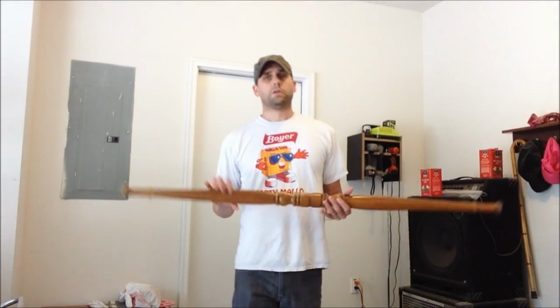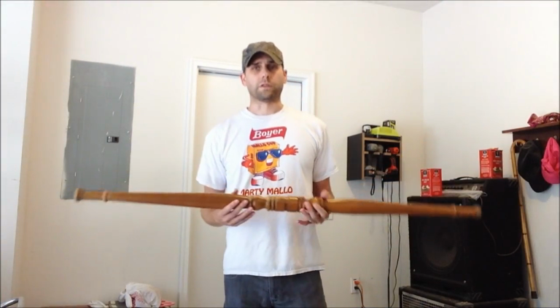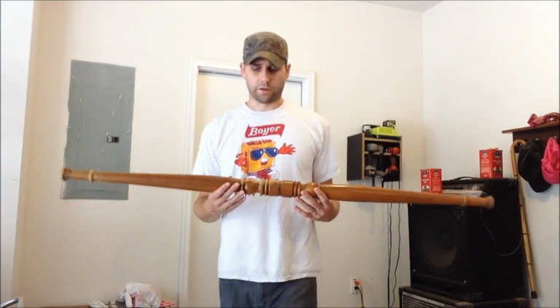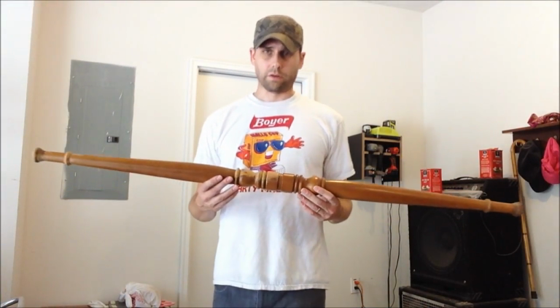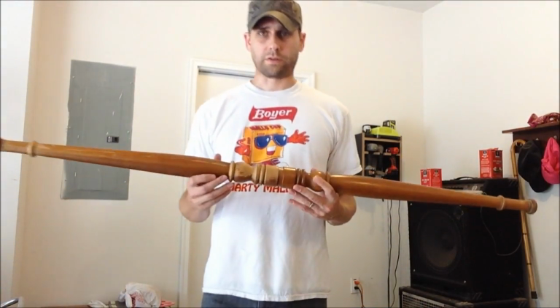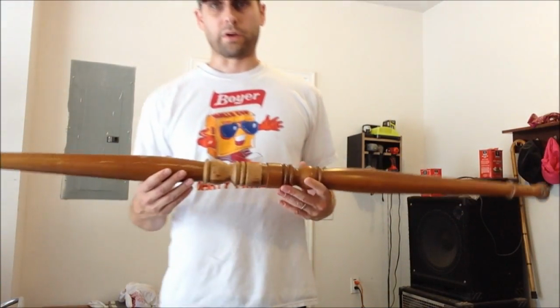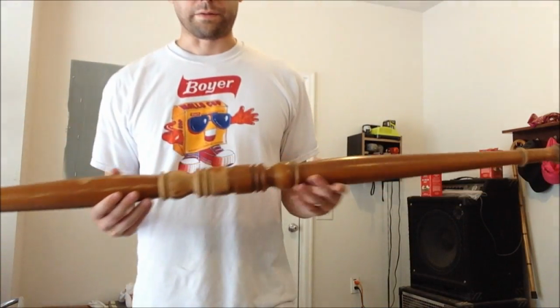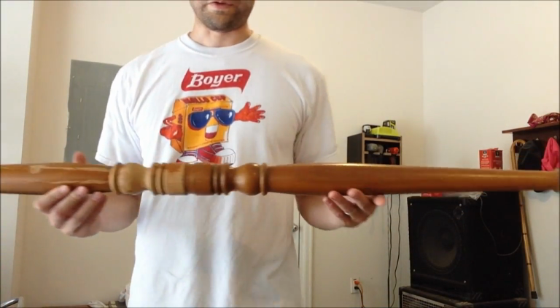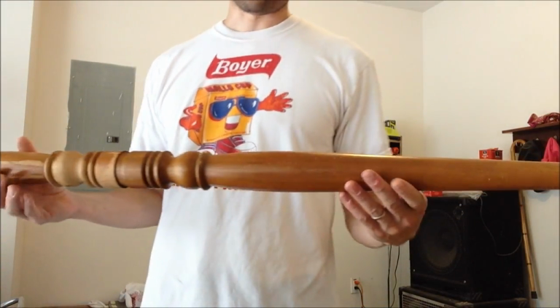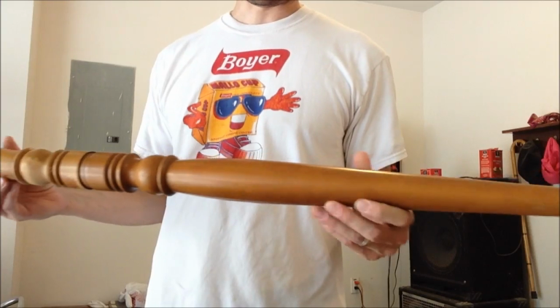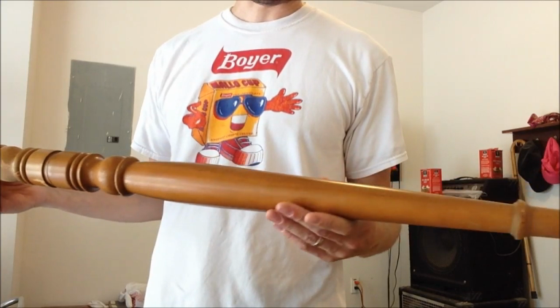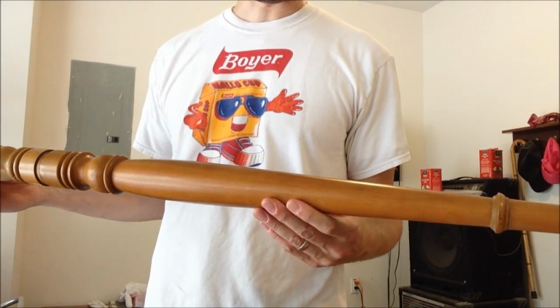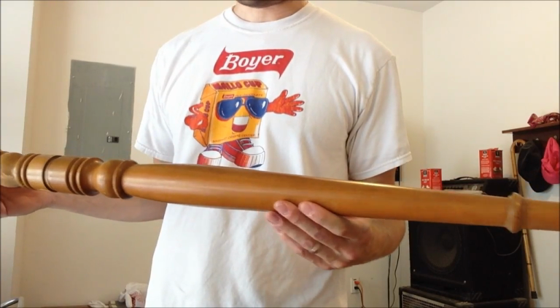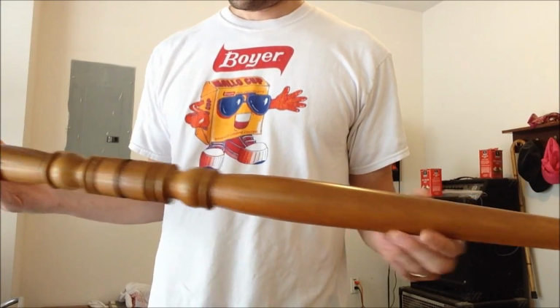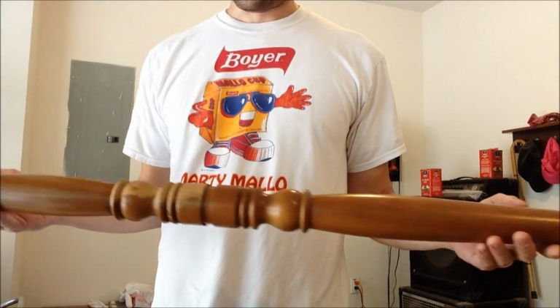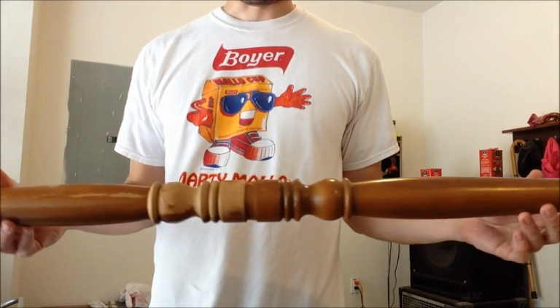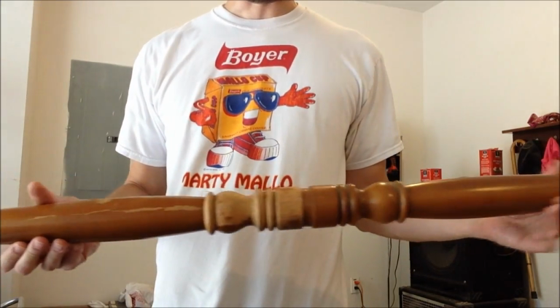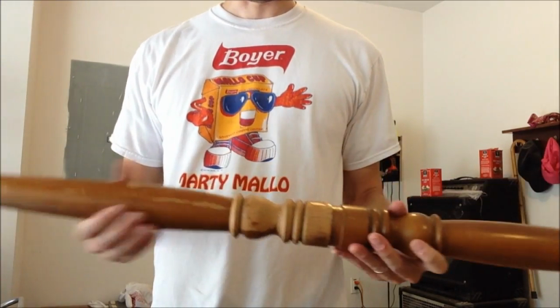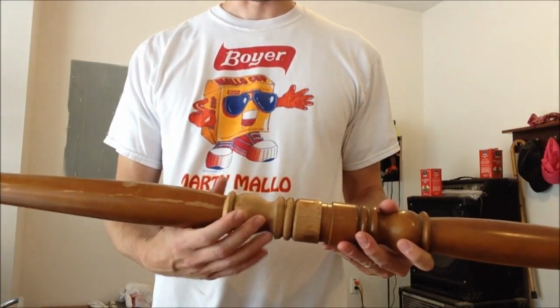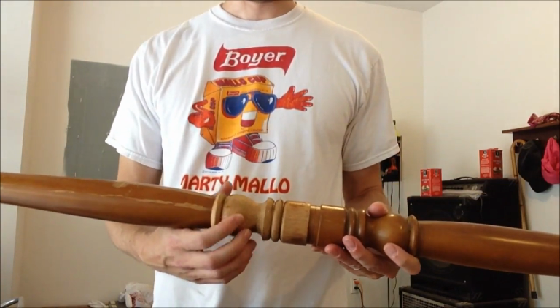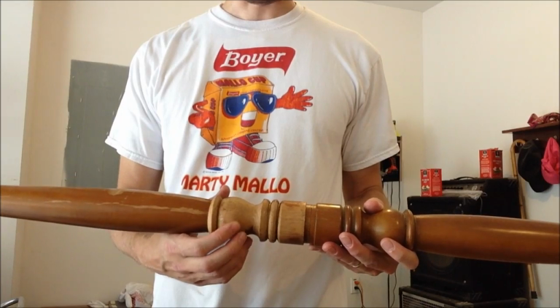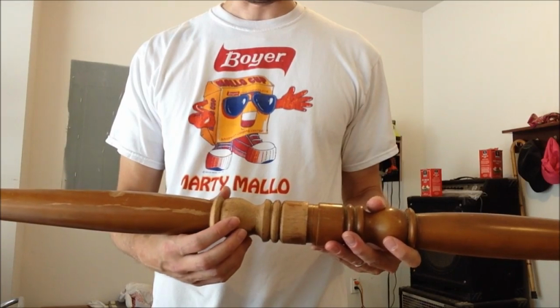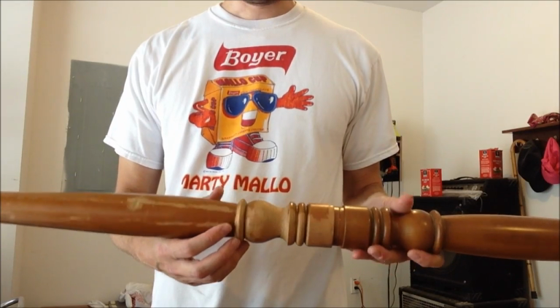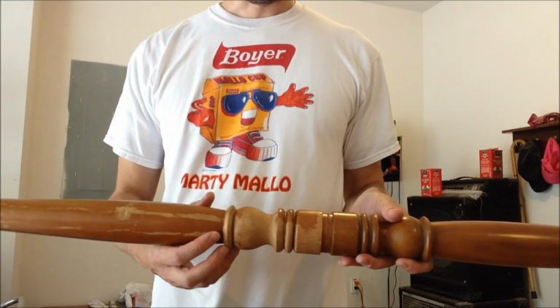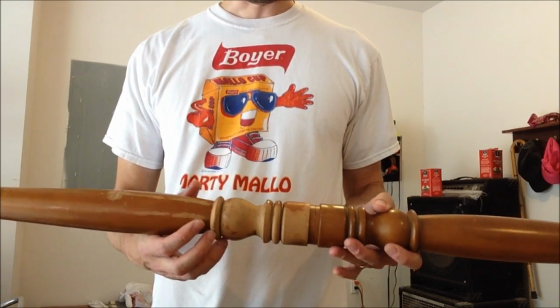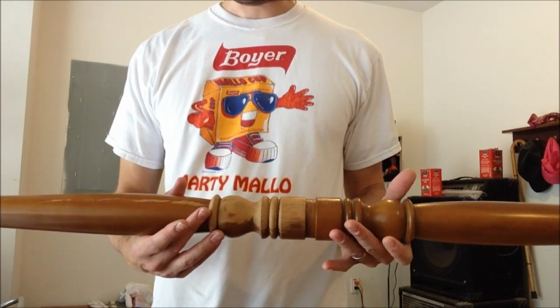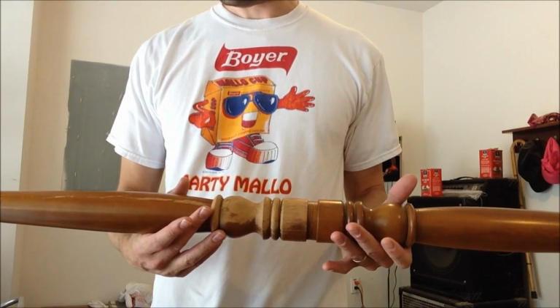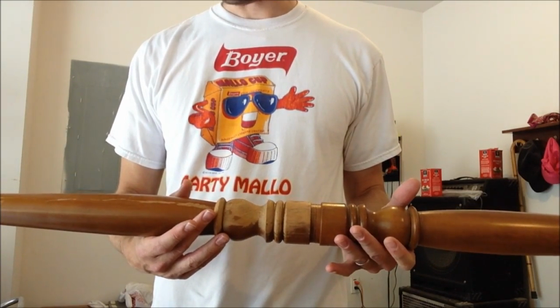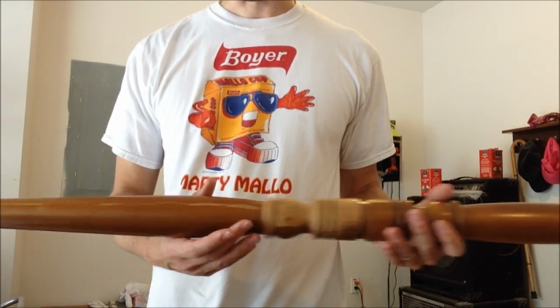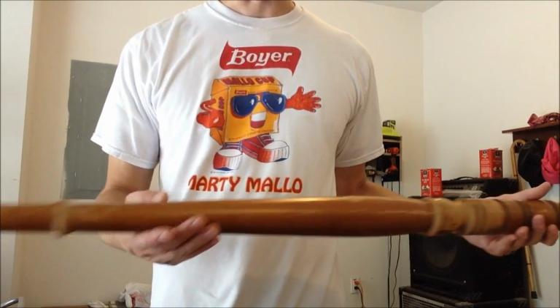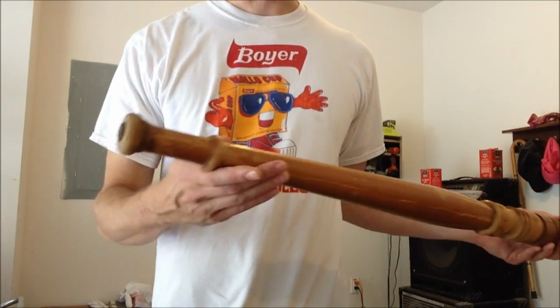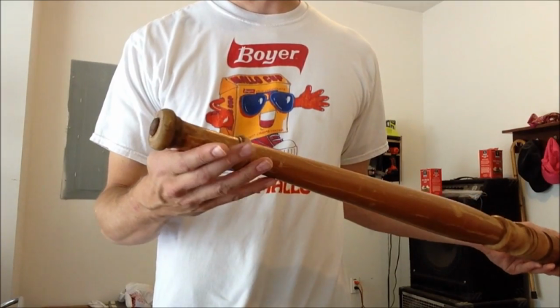I've got the legs here and you'll notice that they already have a finish on them, which has been like that for a long time — that's just how it came on the organ. We do have some spots missing here which I'm just going to leave. They've probably been like that for years, but it's pretty rough looking.